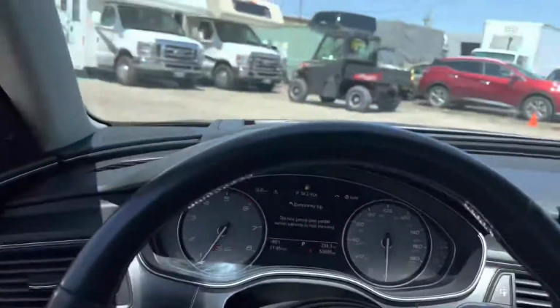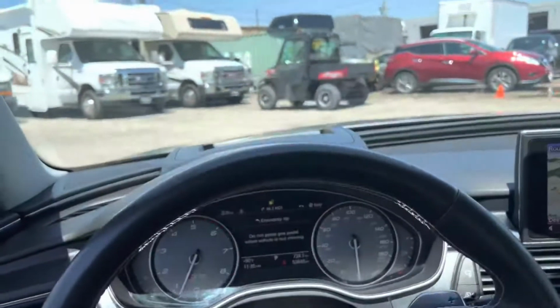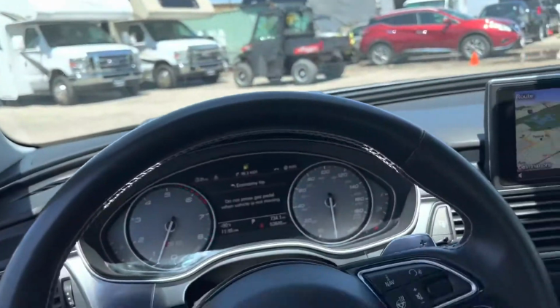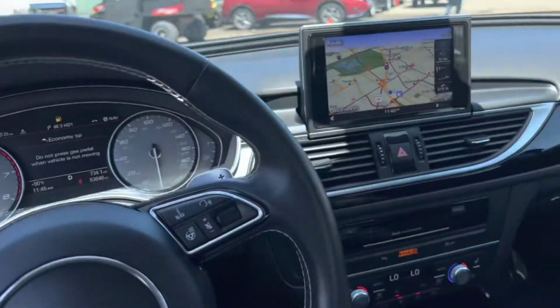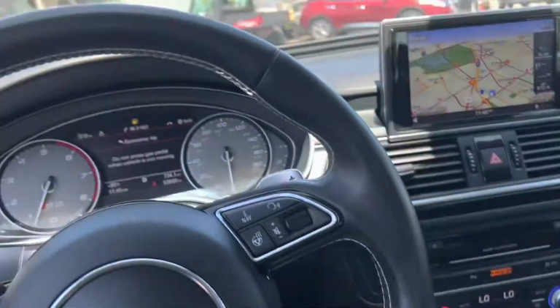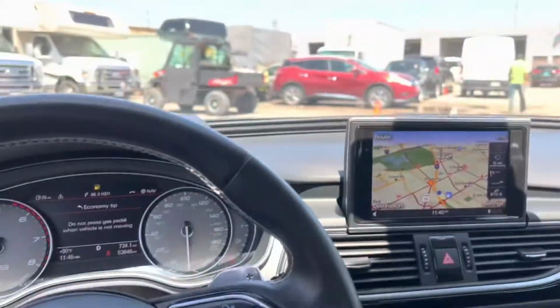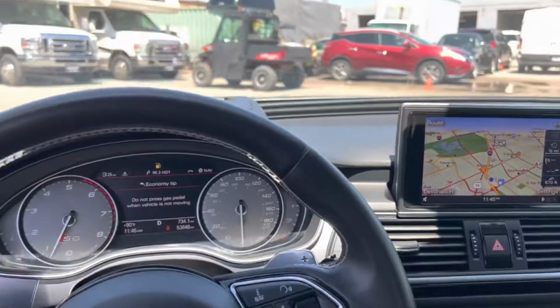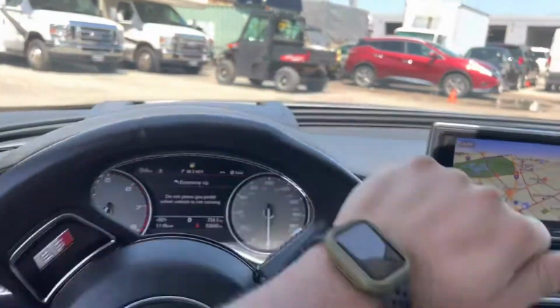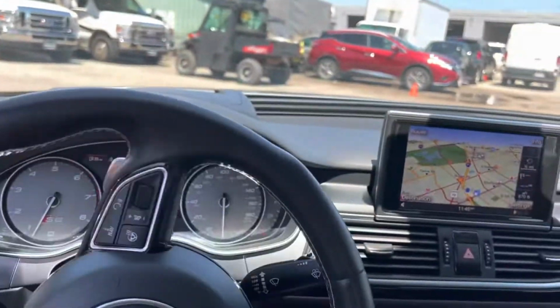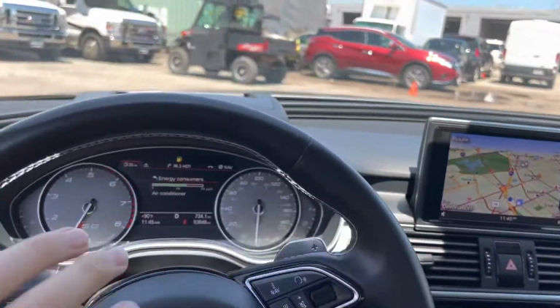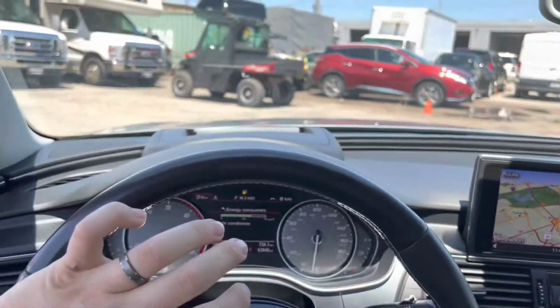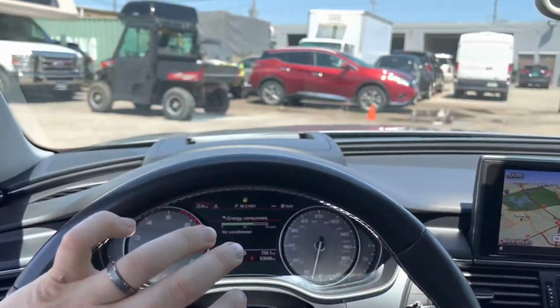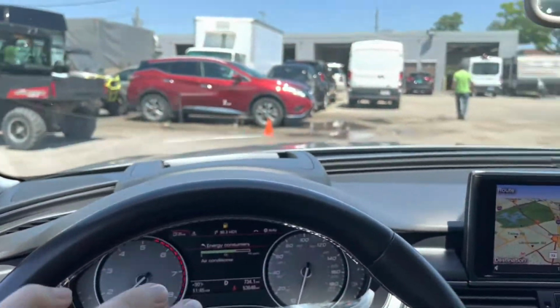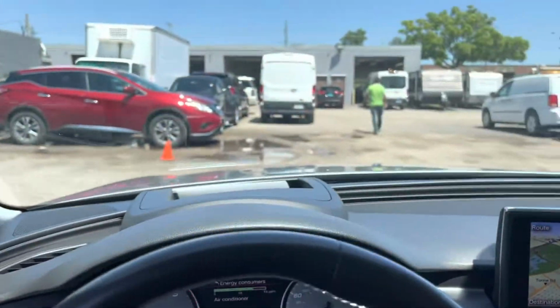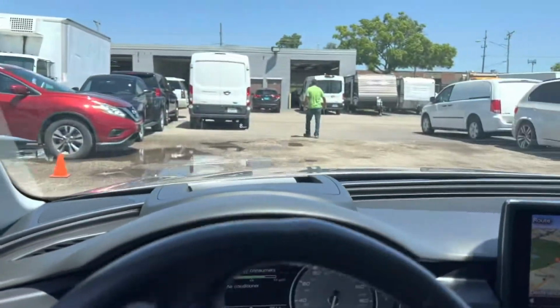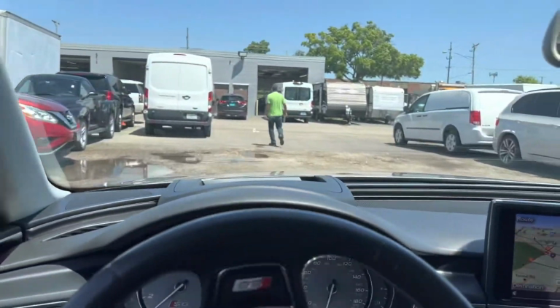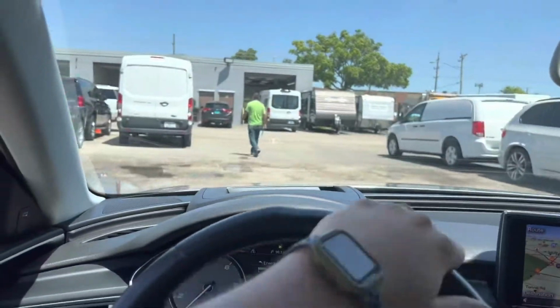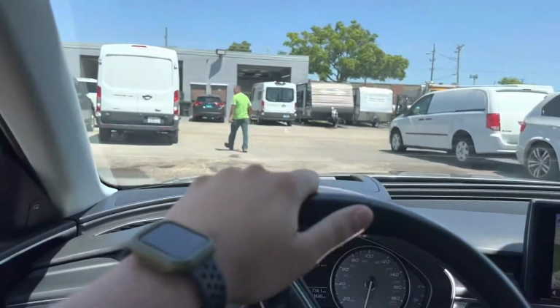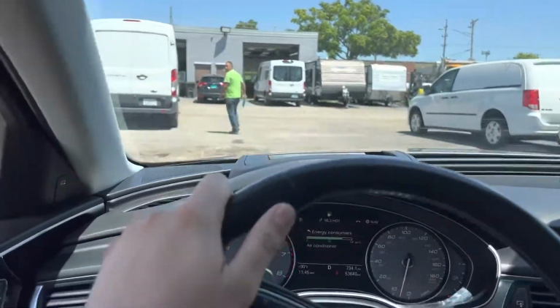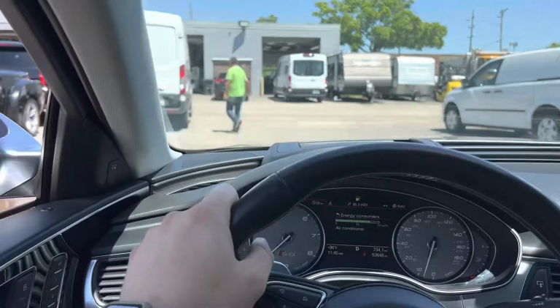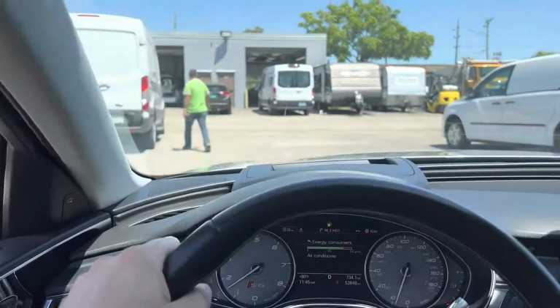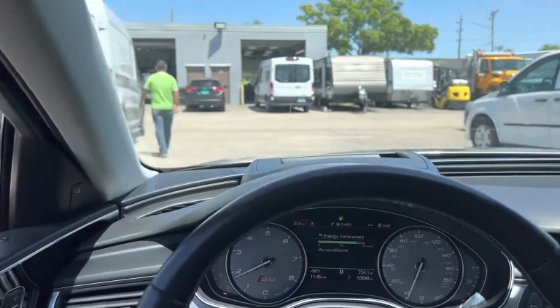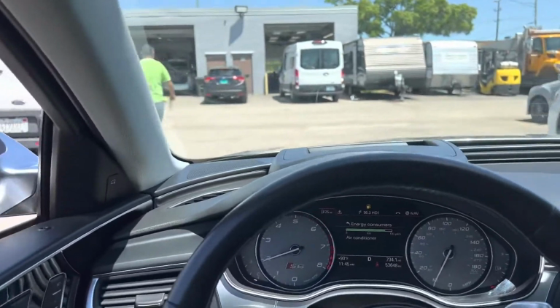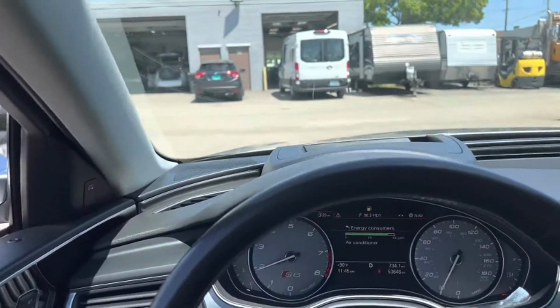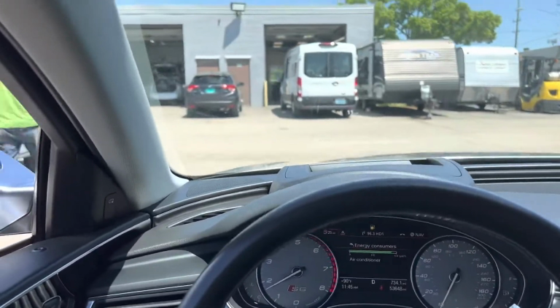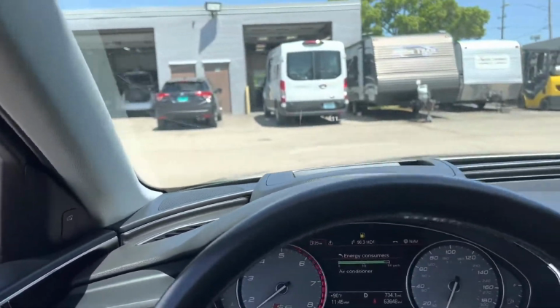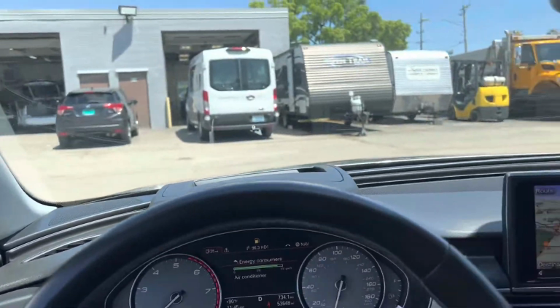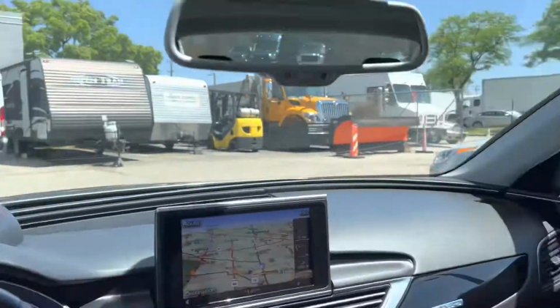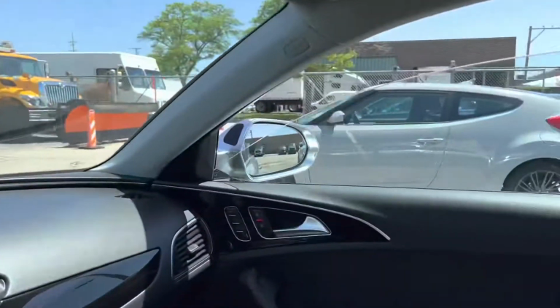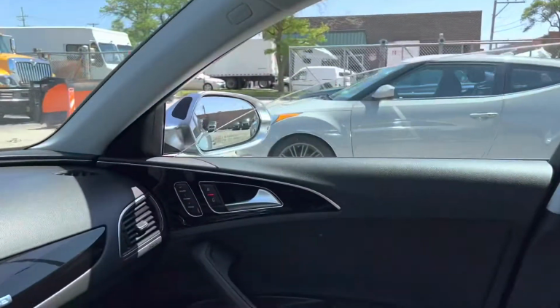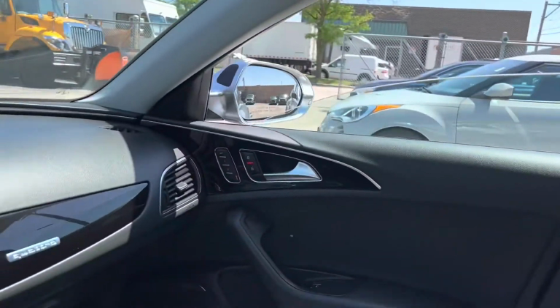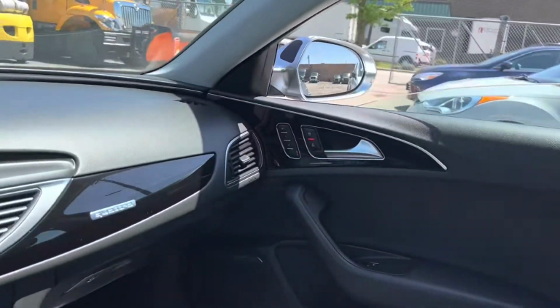Nice and healthy. We put her in drive — it can move around too, and it drives very, very nice. We'll take her on a quick little loop. I have the windows down so you can hear how she sounds.